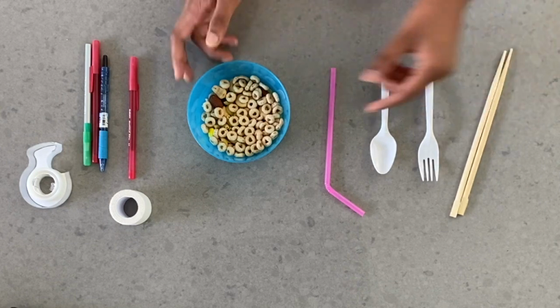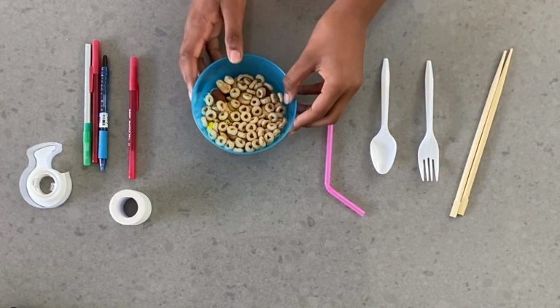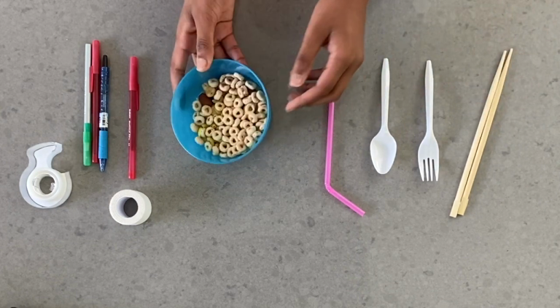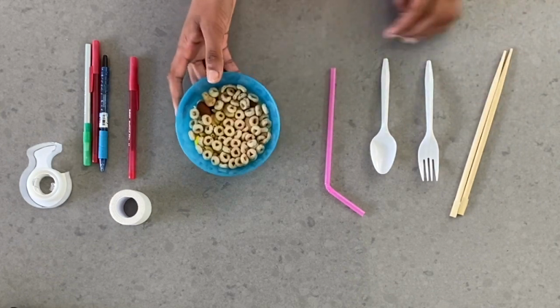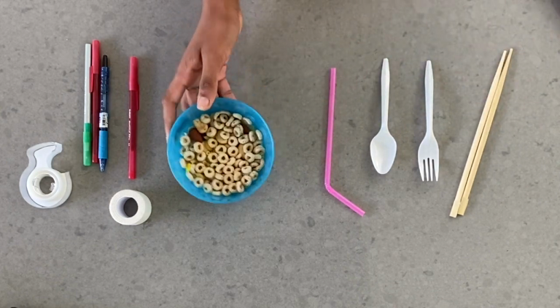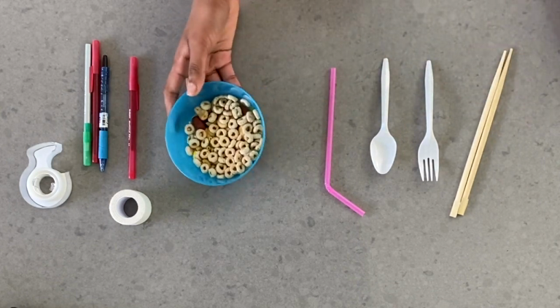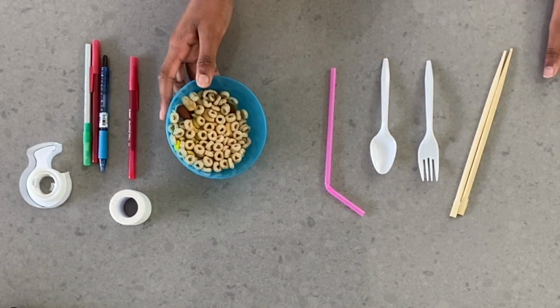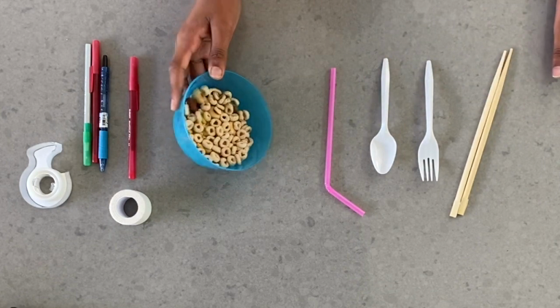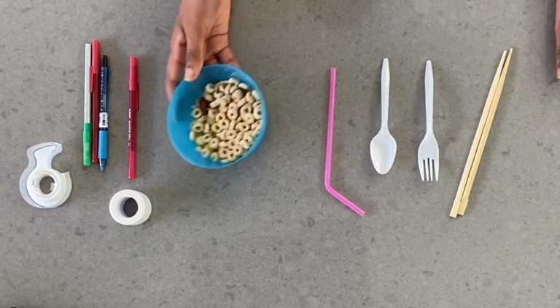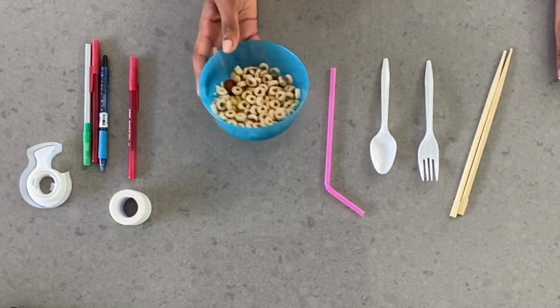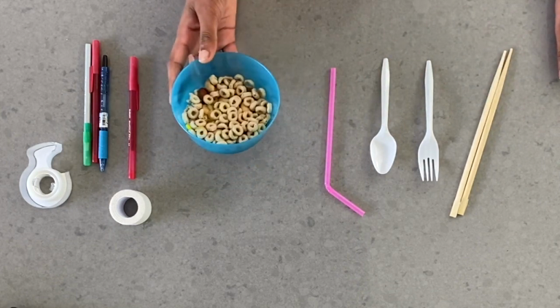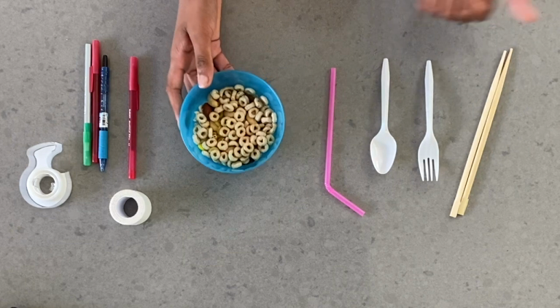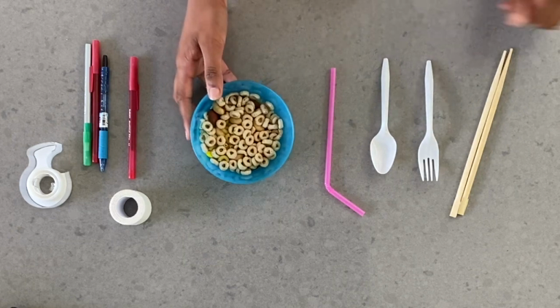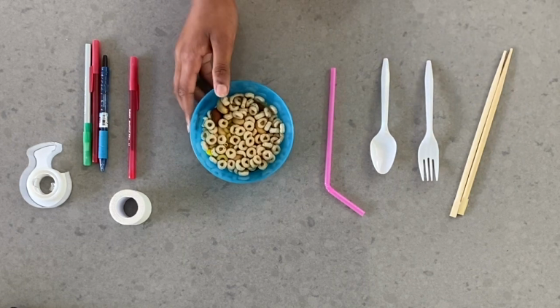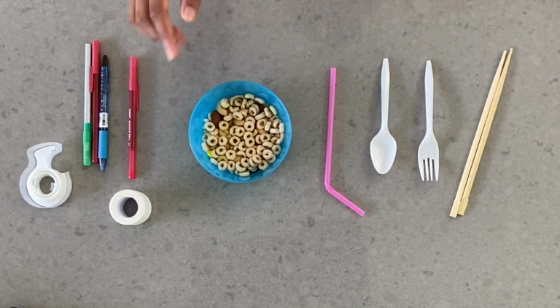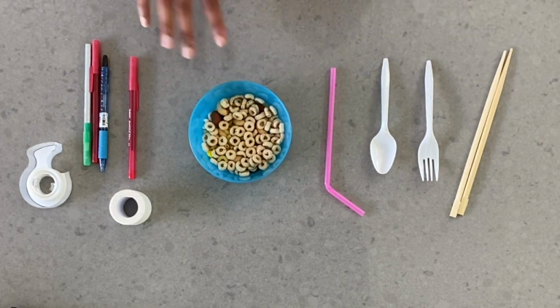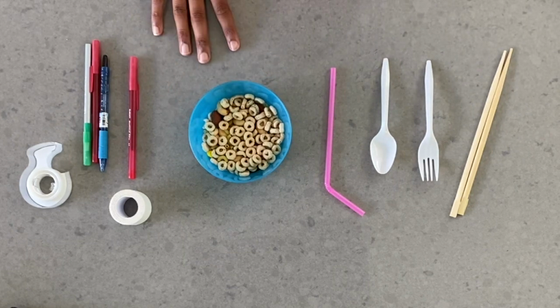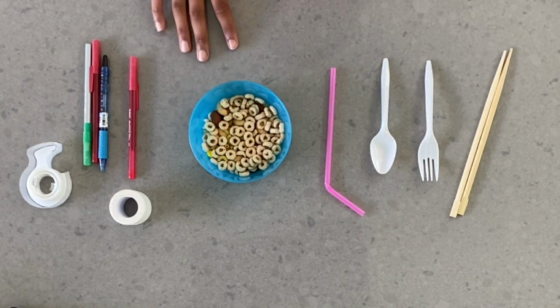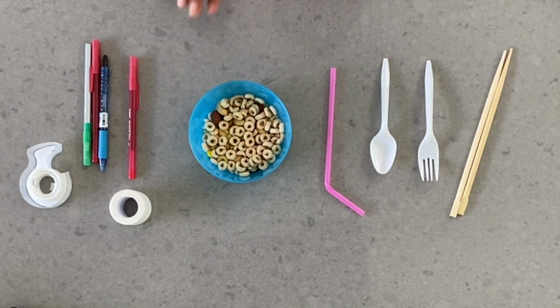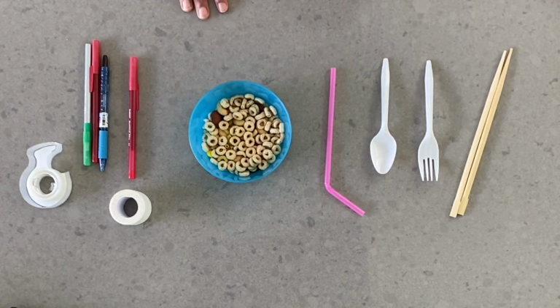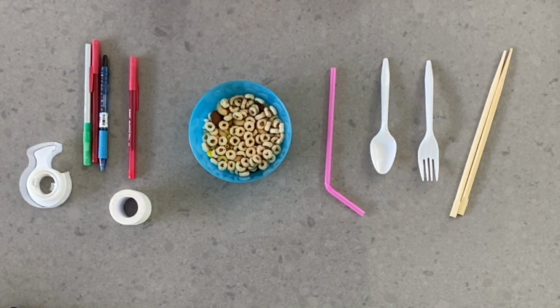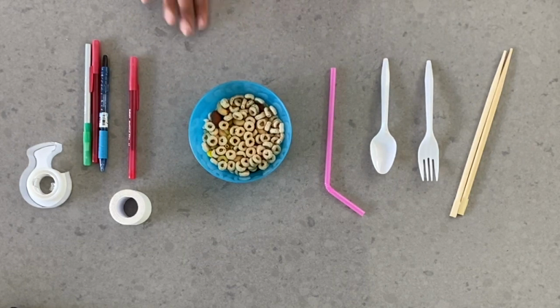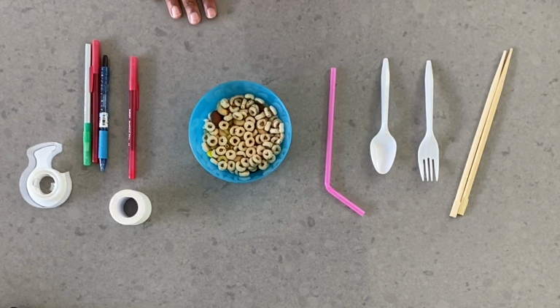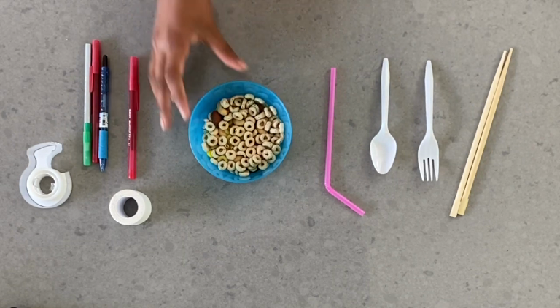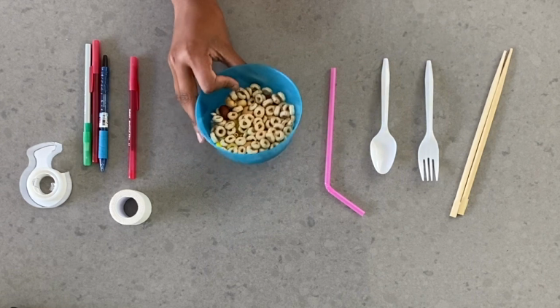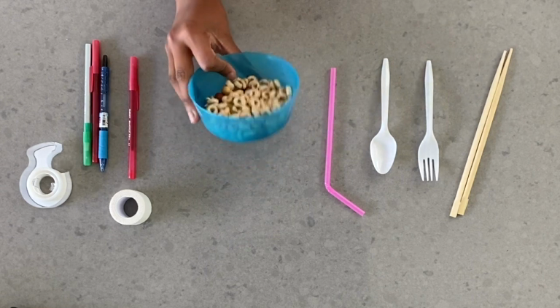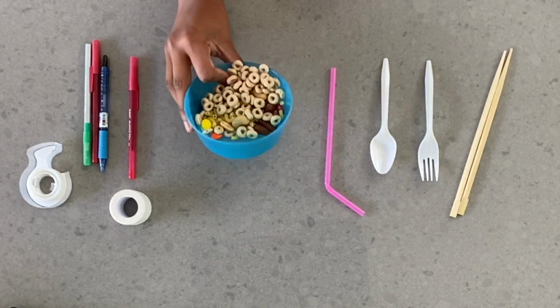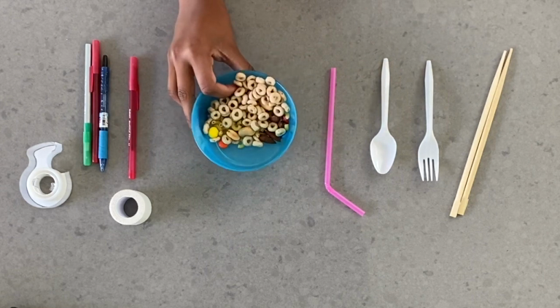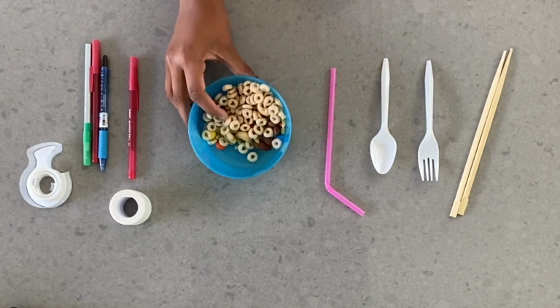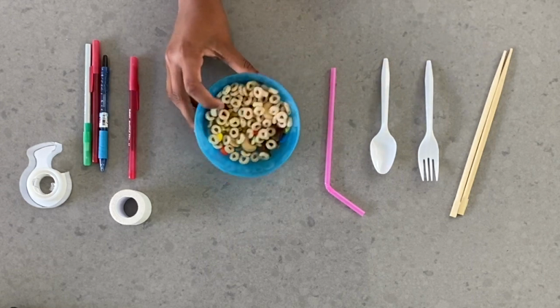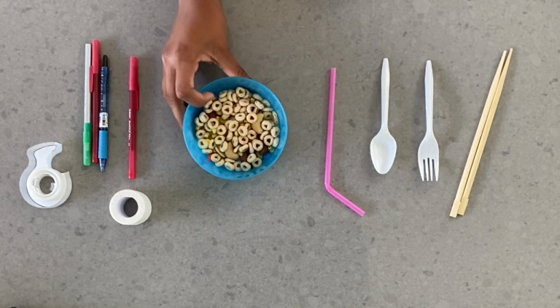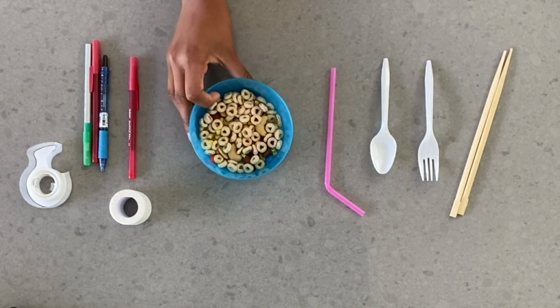Then you're going to be needing some snacks. I have Cheerios, all types of nuts, some candy, some macaroni, but you can use any type of snack that's small and in different shapes.